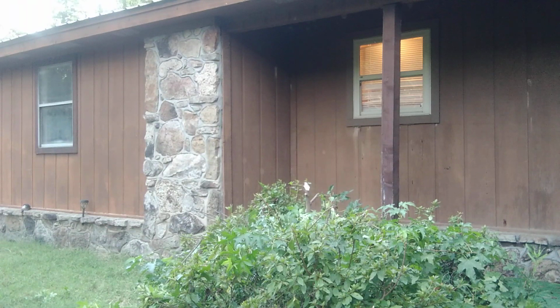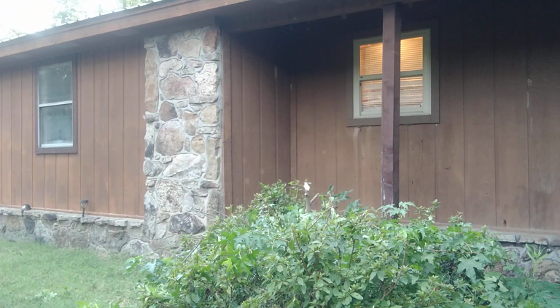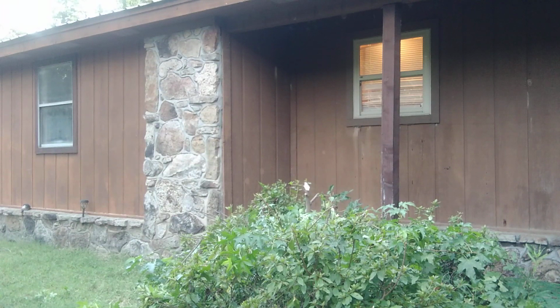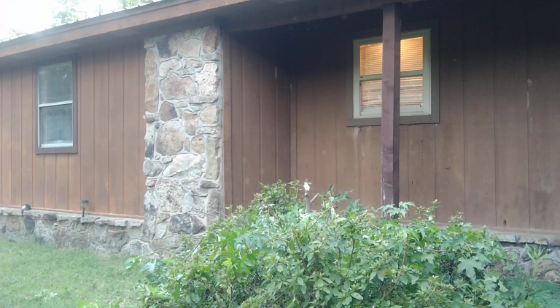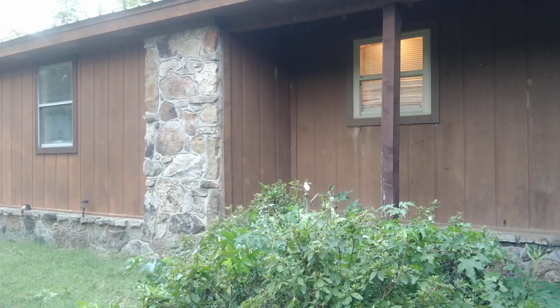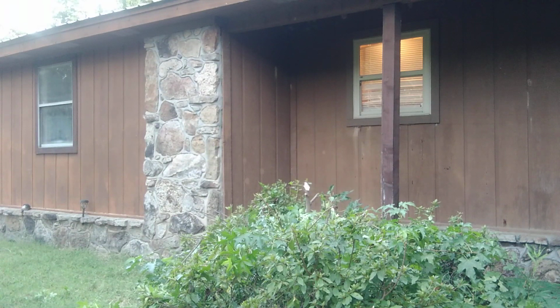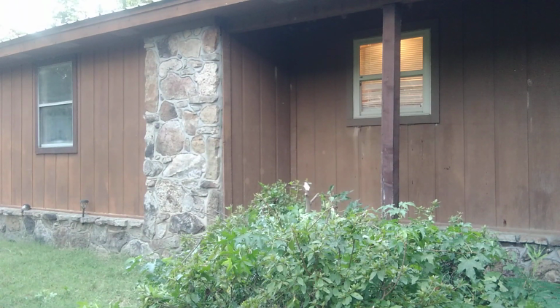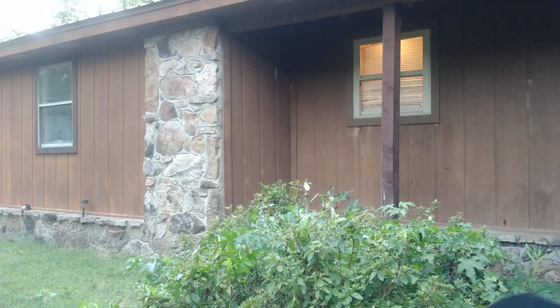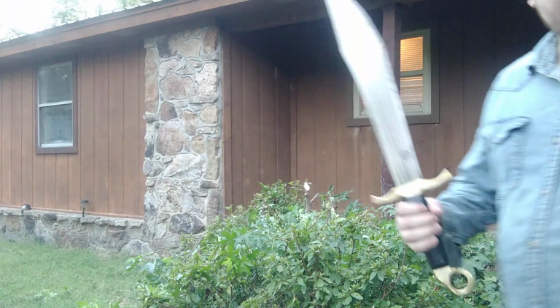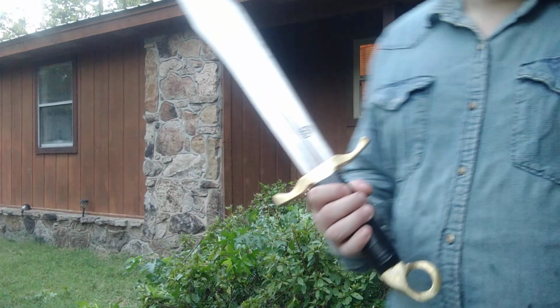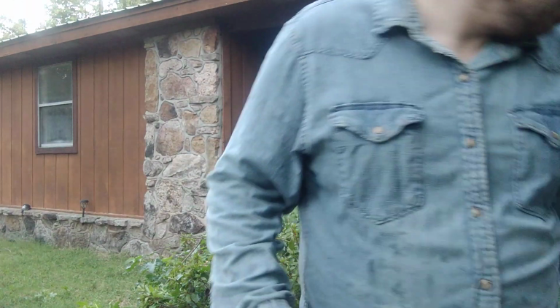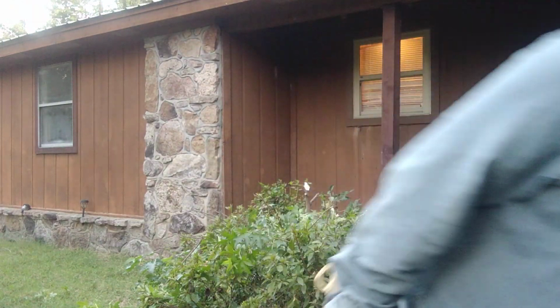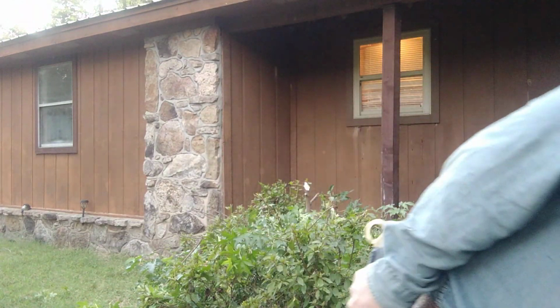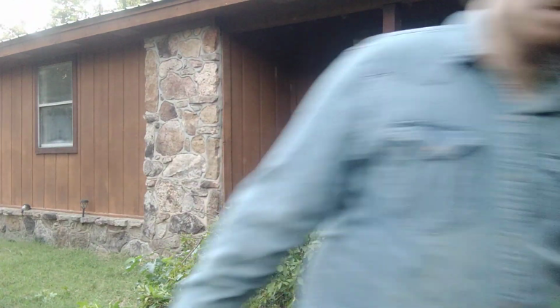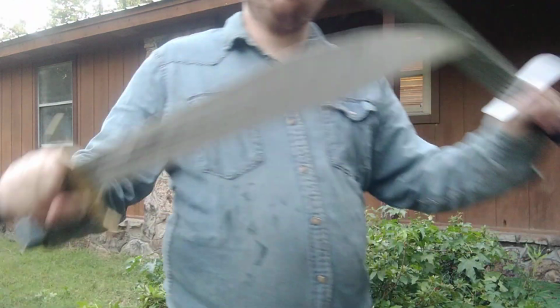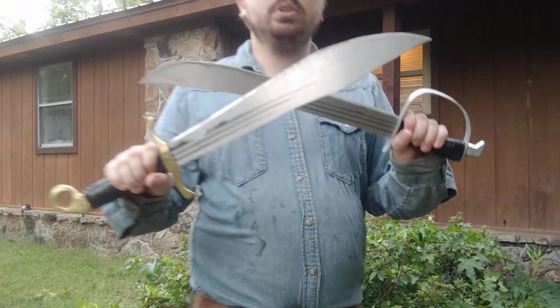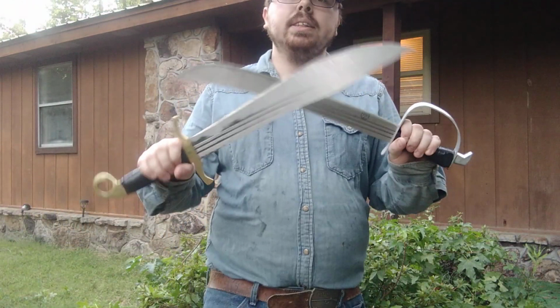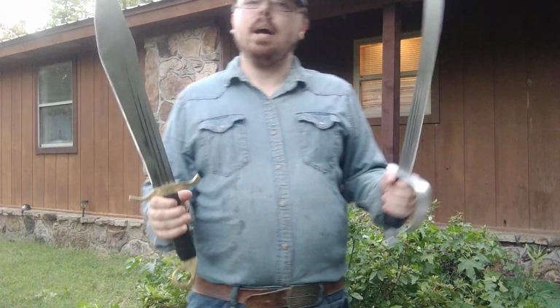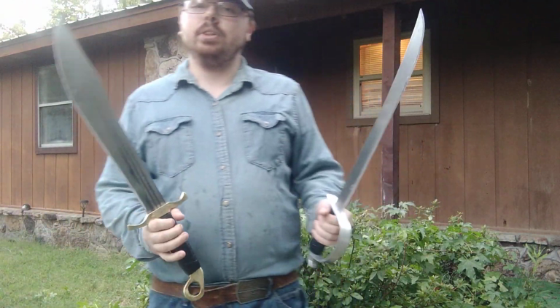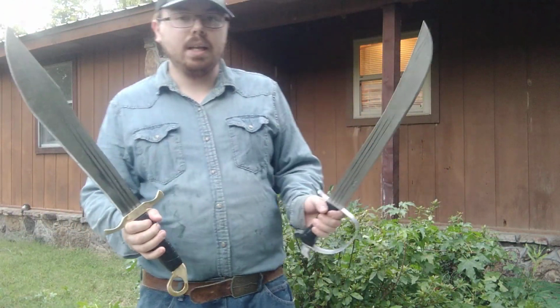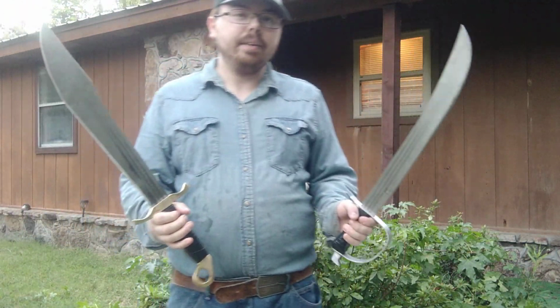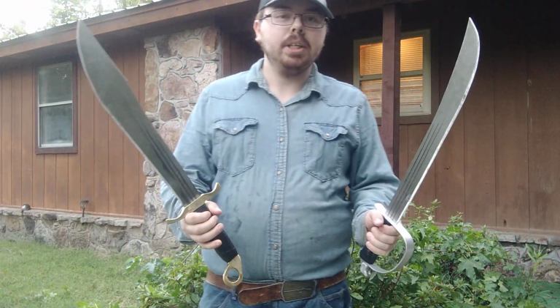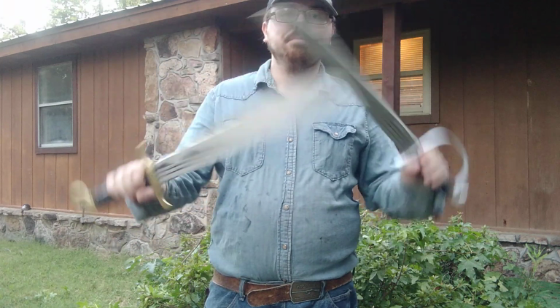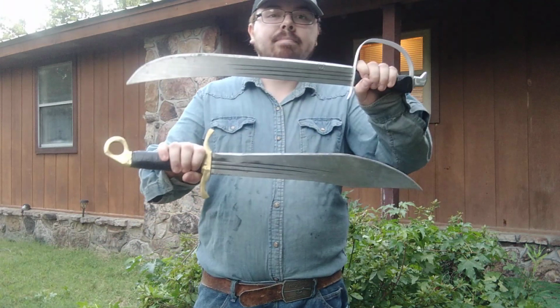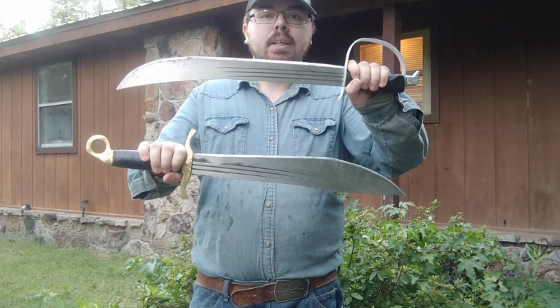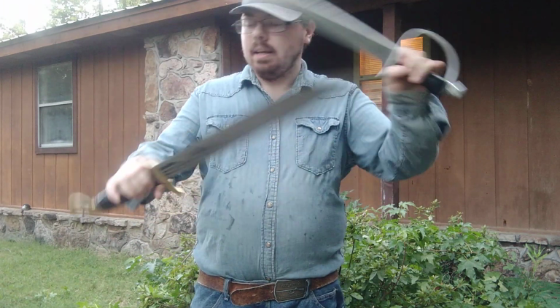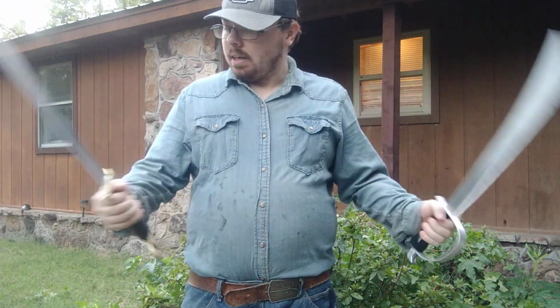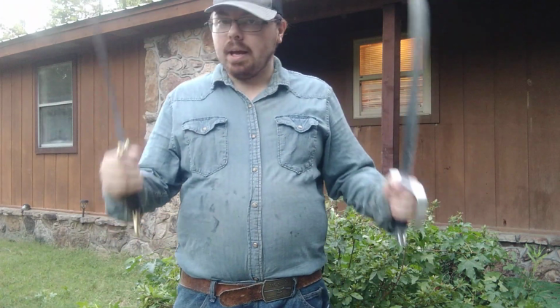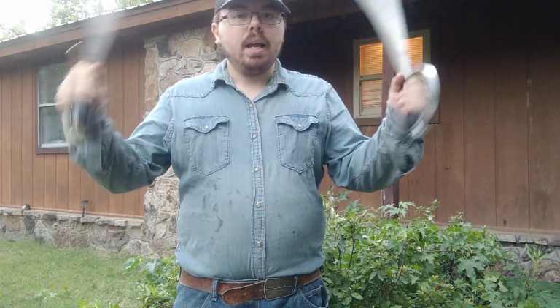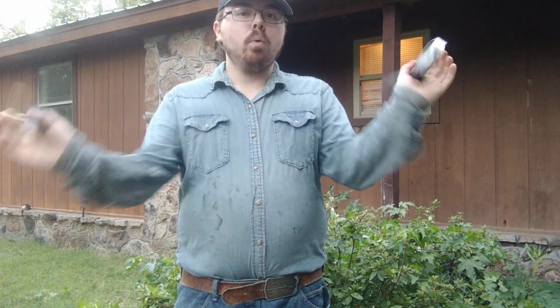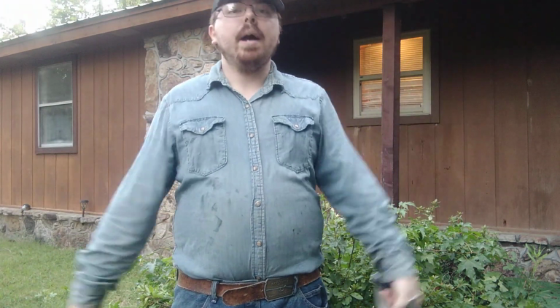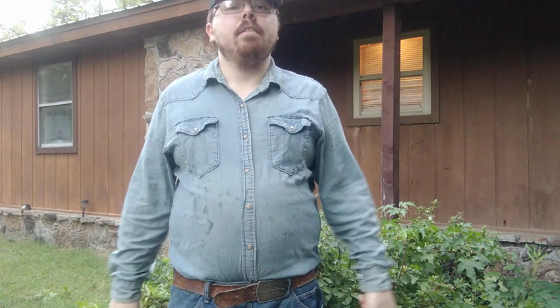All right, that's all we'll do. Not bad — not bad for two swords. Not bad for two swords that I may add were made out of two machetes. Not bad. And I love the balance of them.